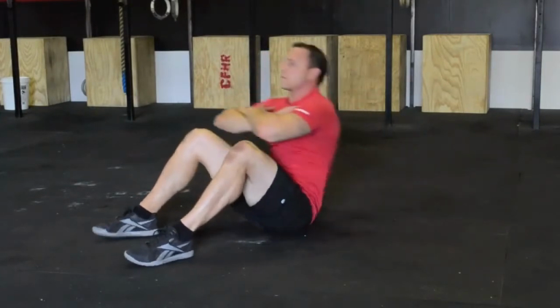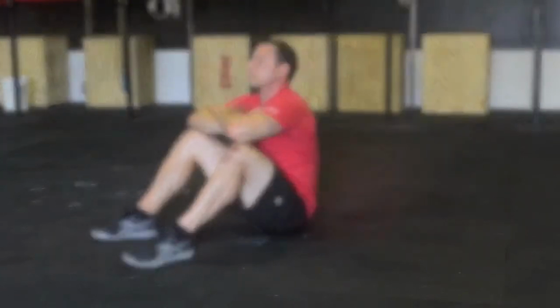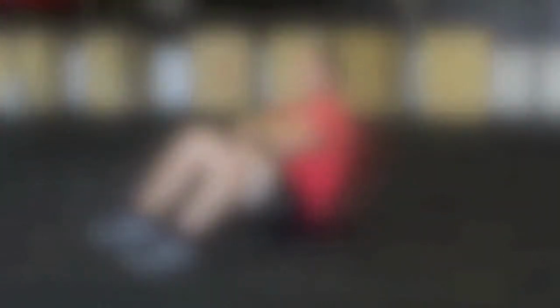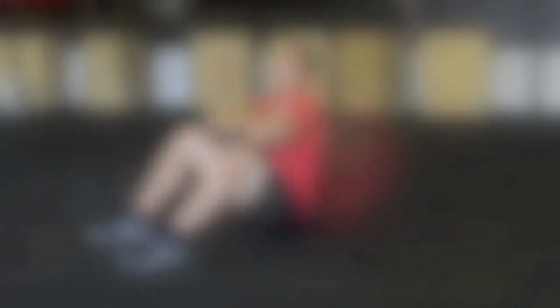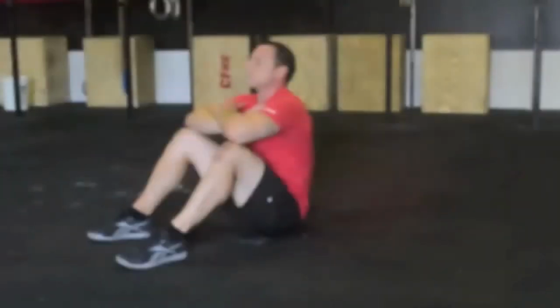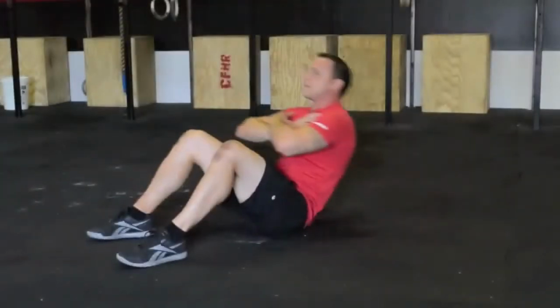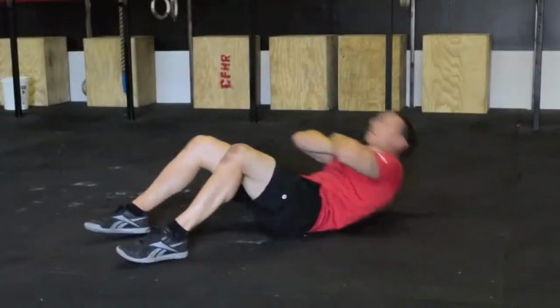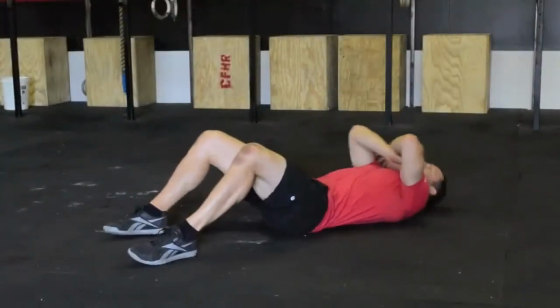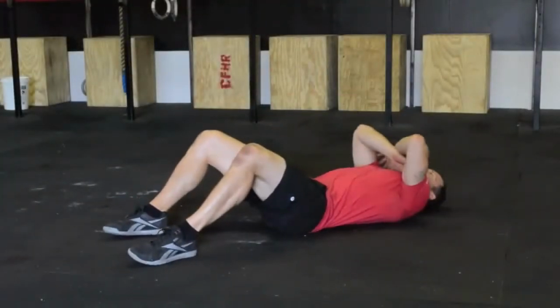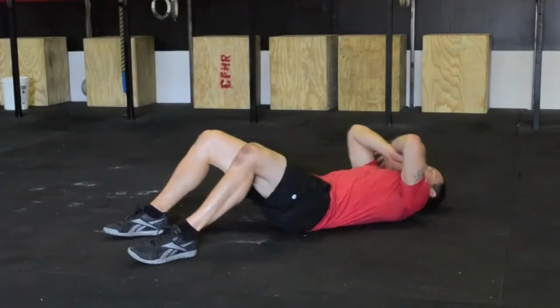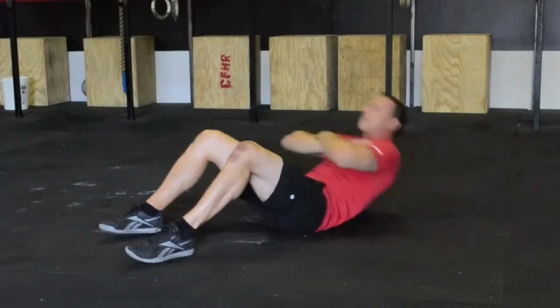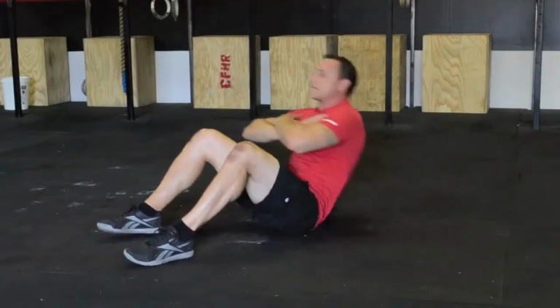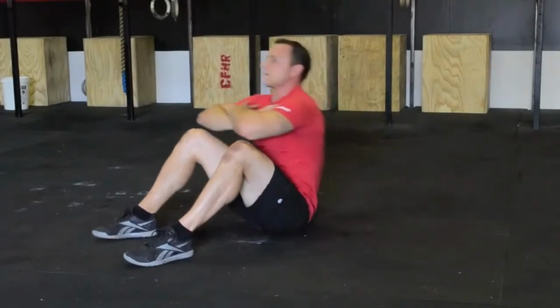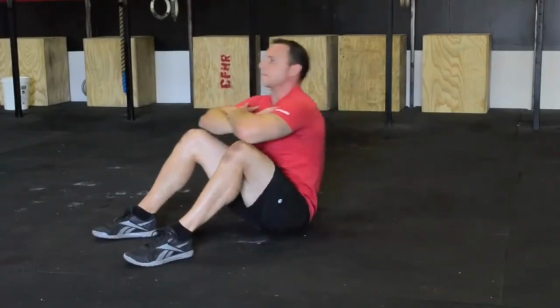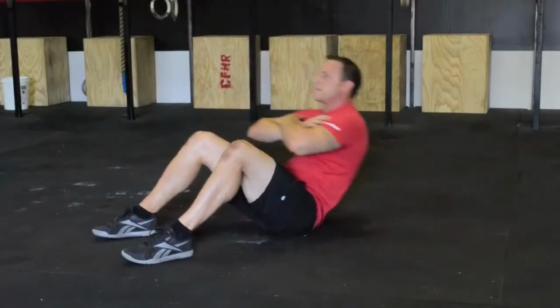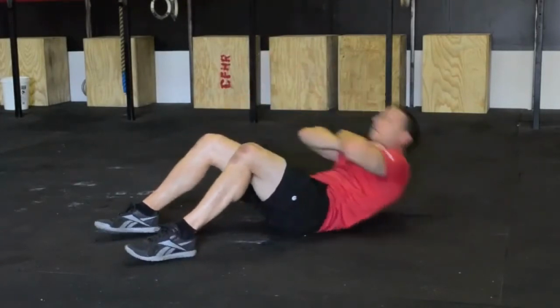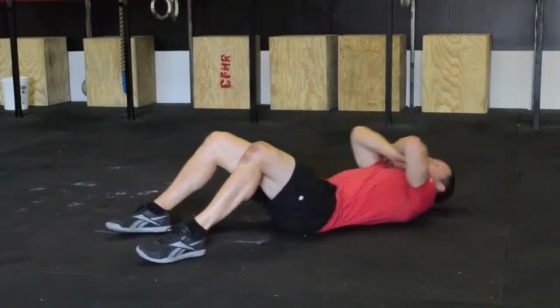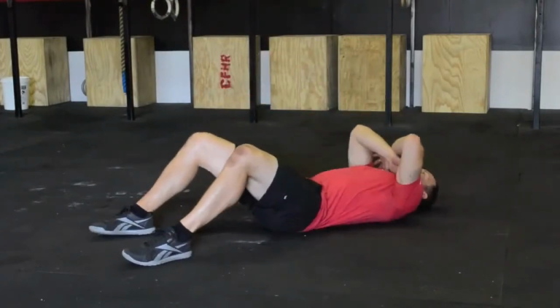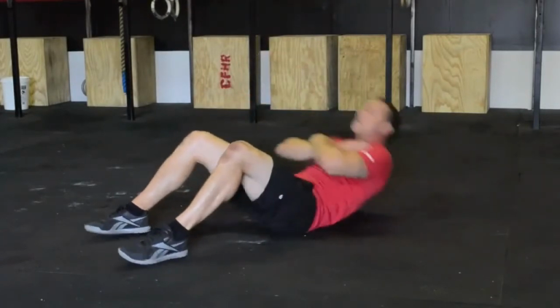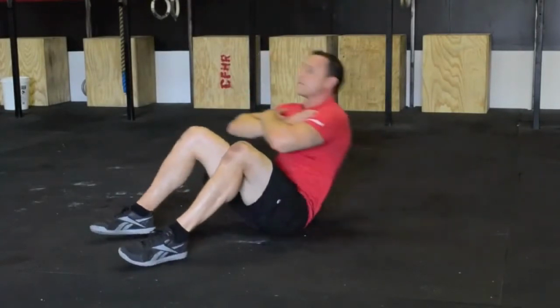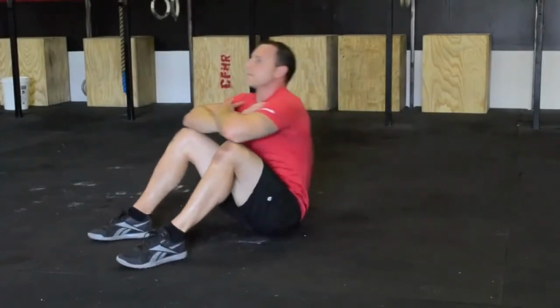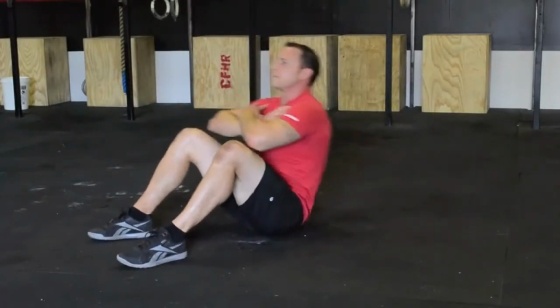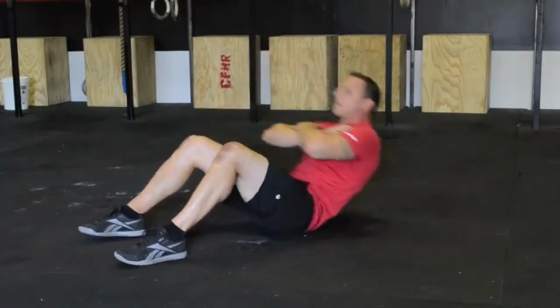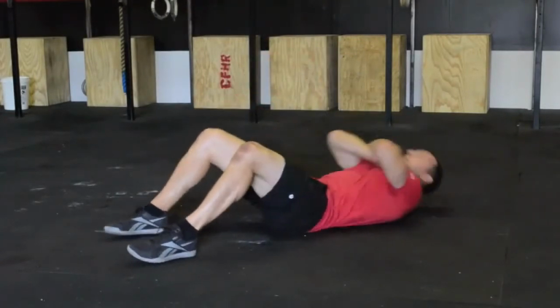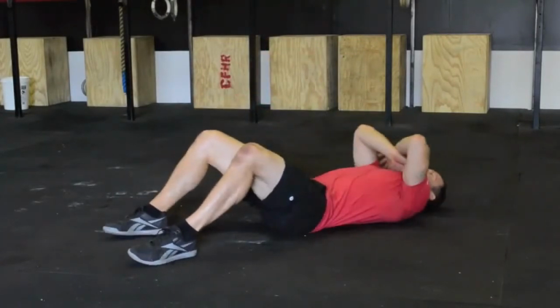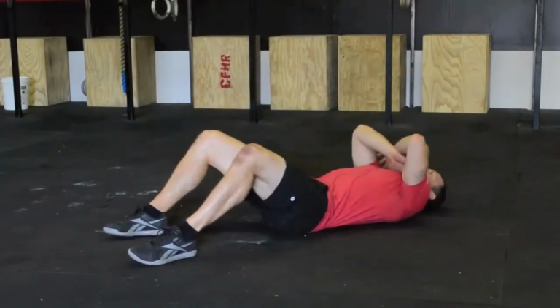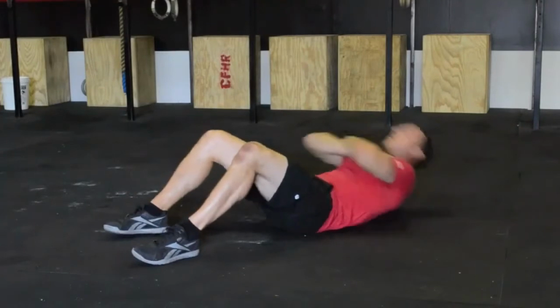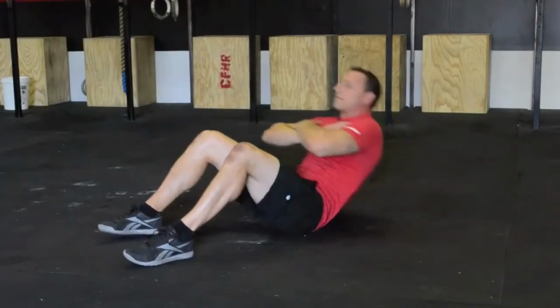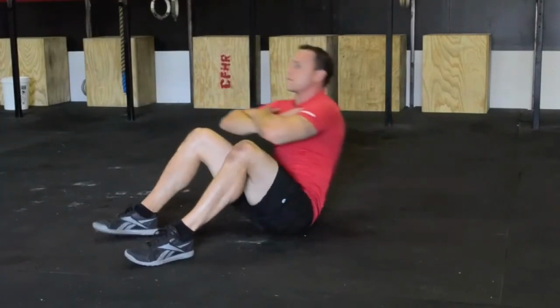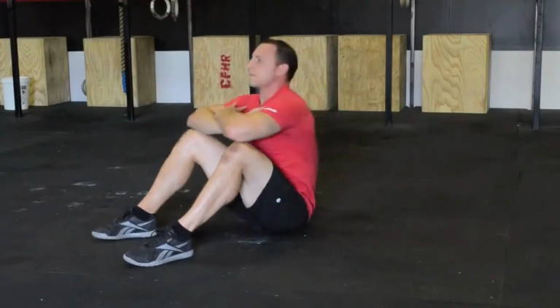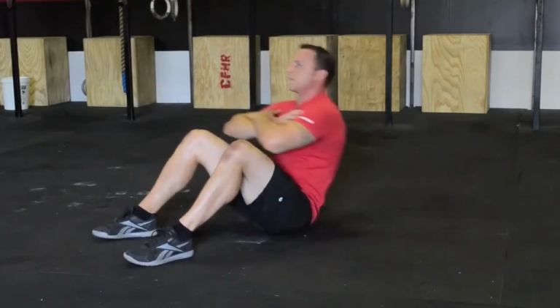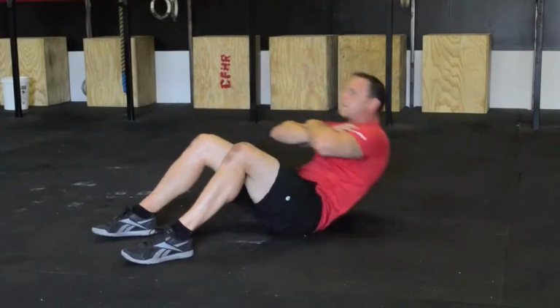If your service-specific fitness test uses anchored sit-ups, use foot anchors for afterburner workouts. For your Stage 1, 4, and 8 tests, abide by your service-specific standards.